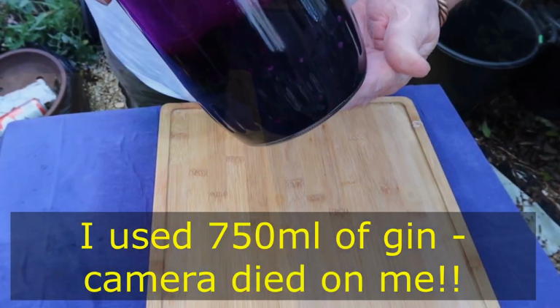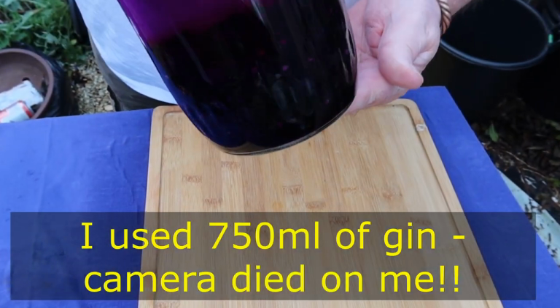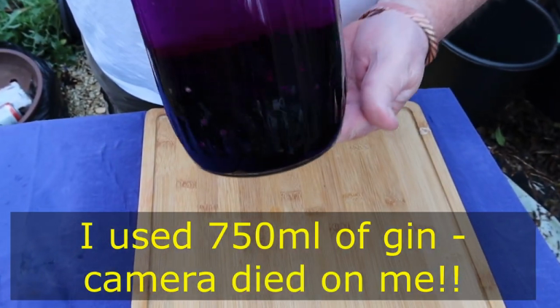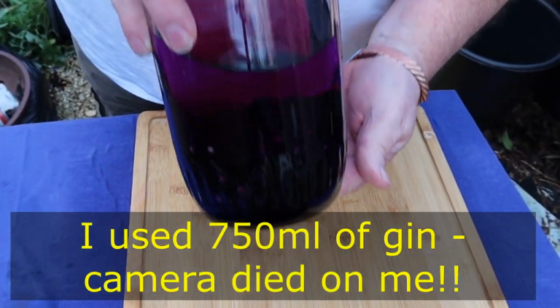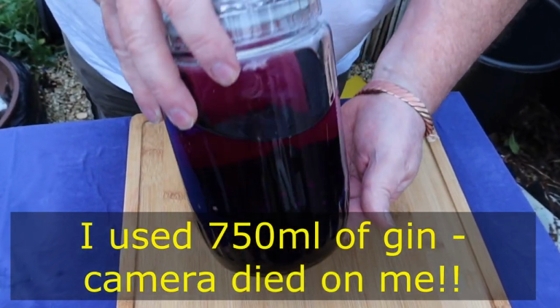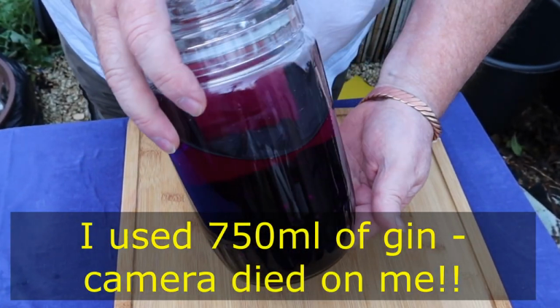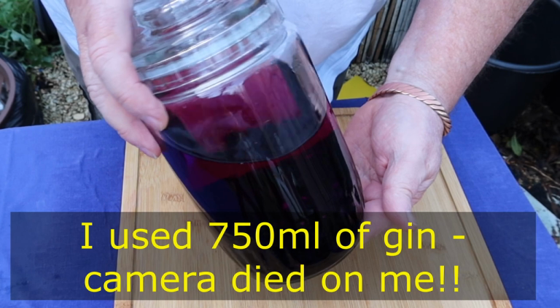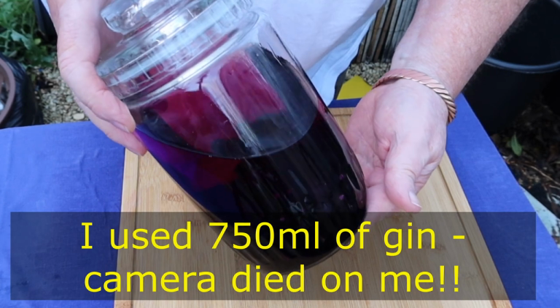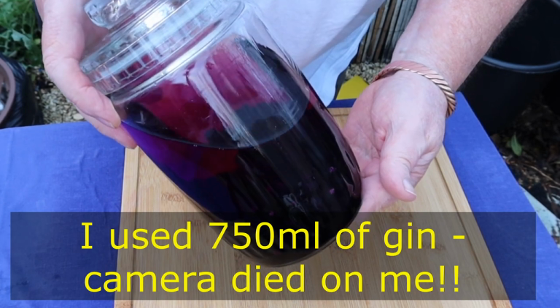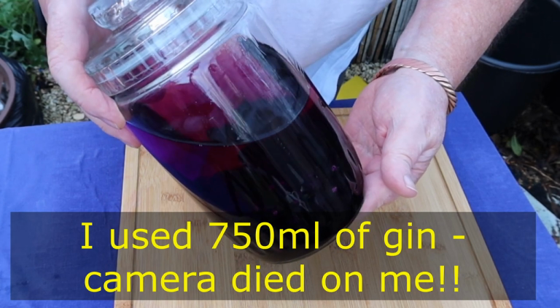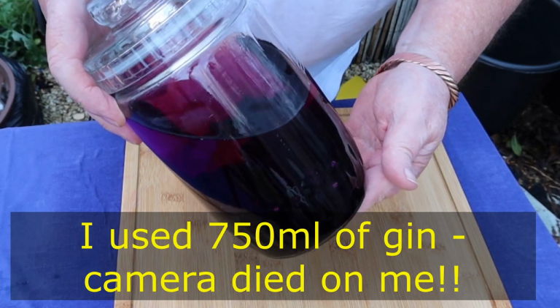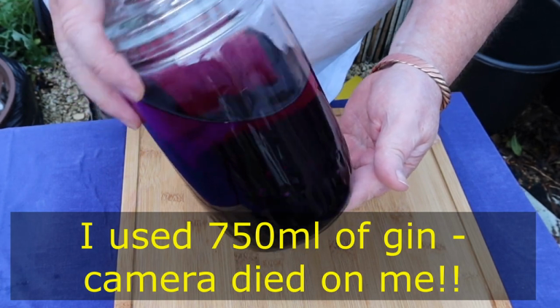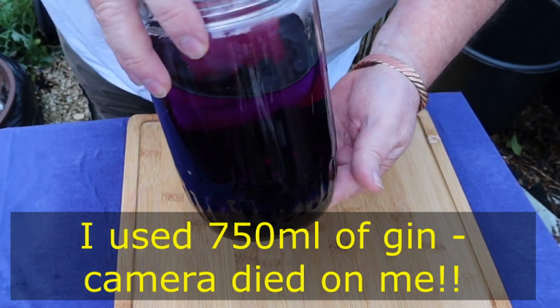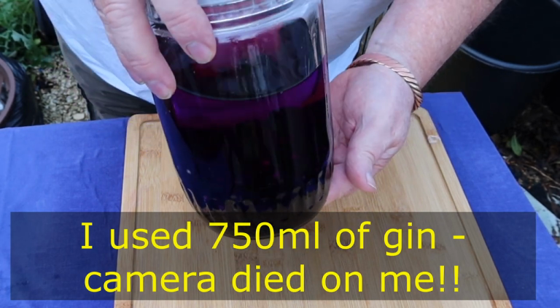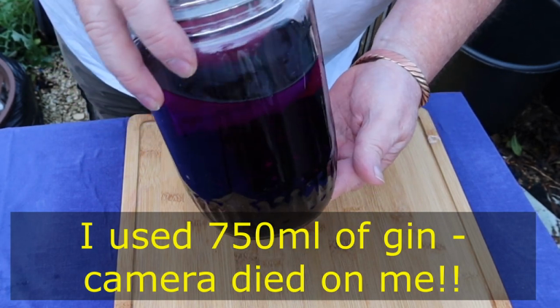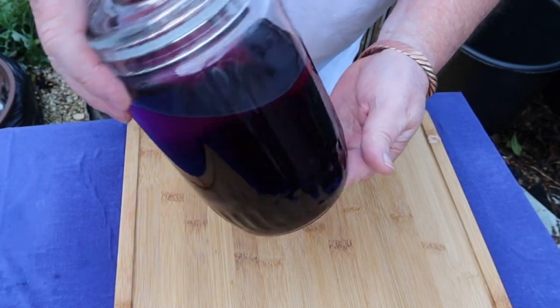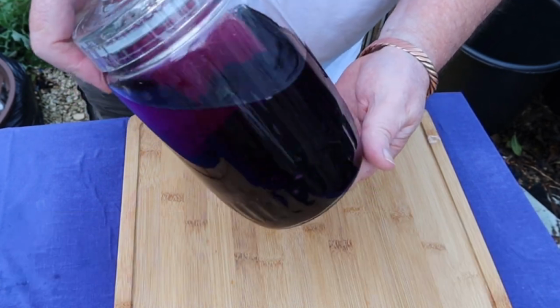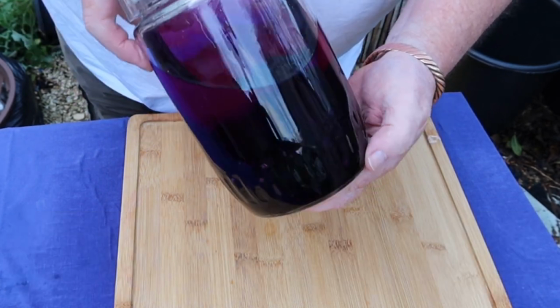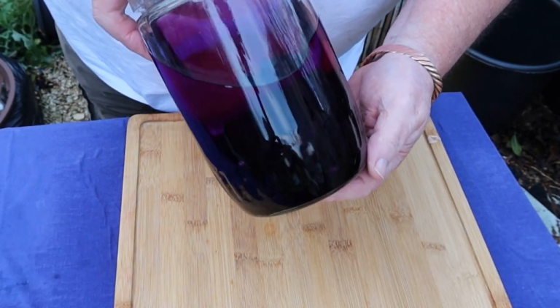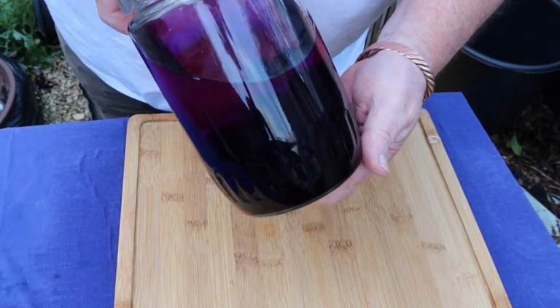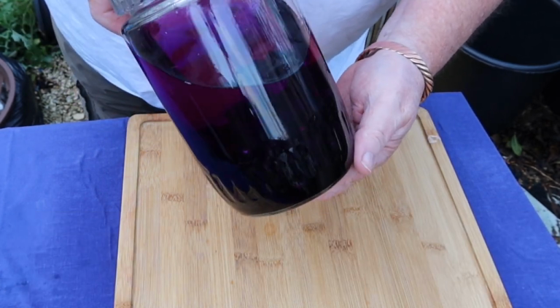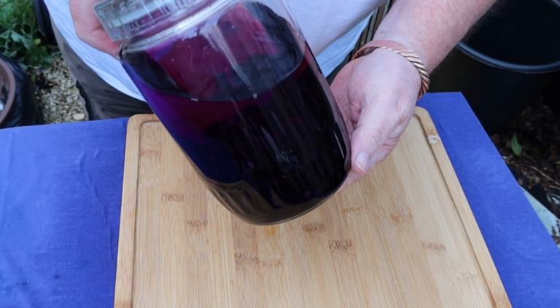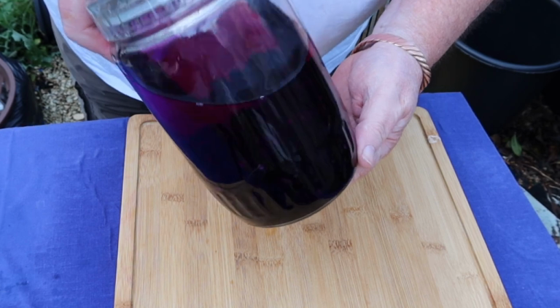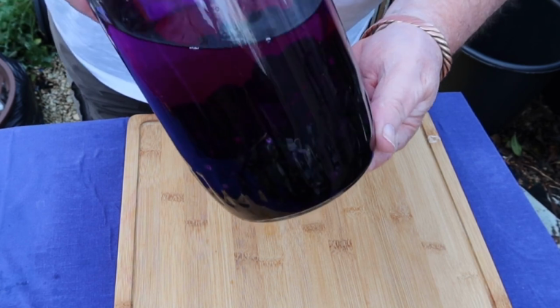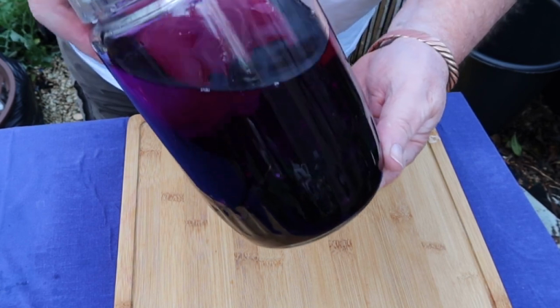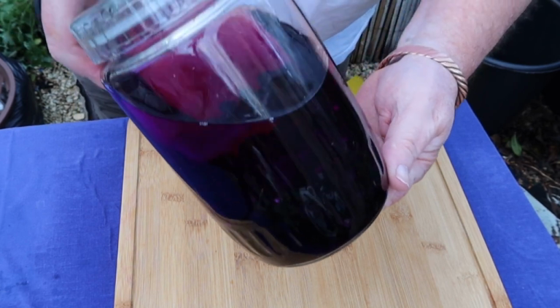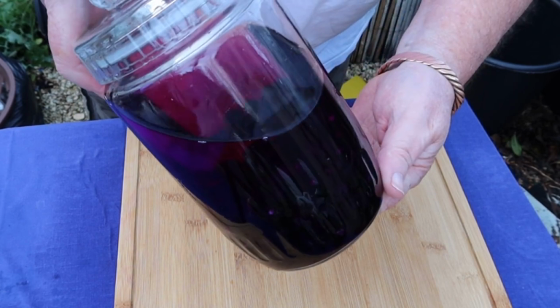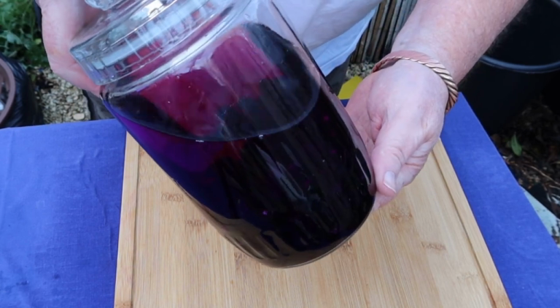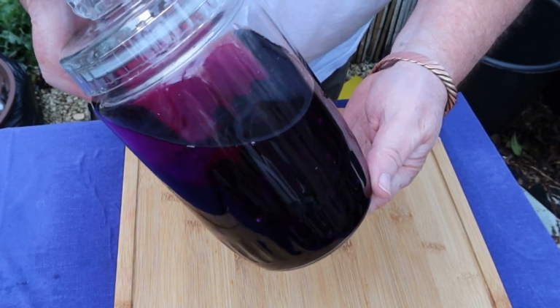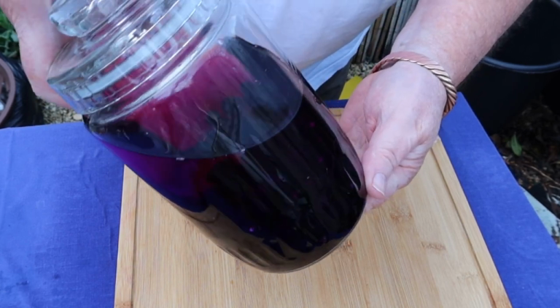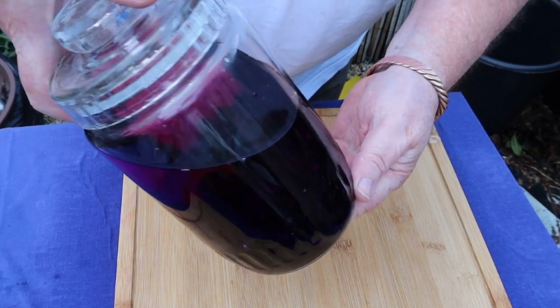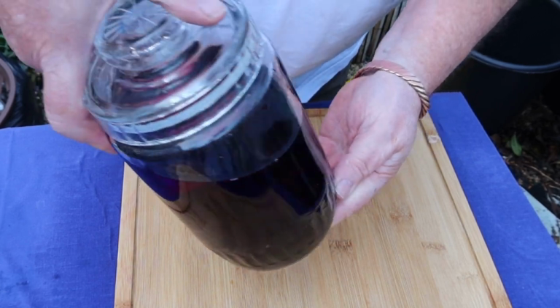Here we are with the garden huckleberries in a sealable jar with the gin — just poured it in, and already that is a gorgeous colour. It's going to be a nice one this, I reckon.